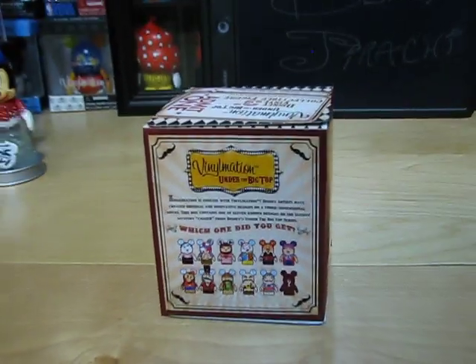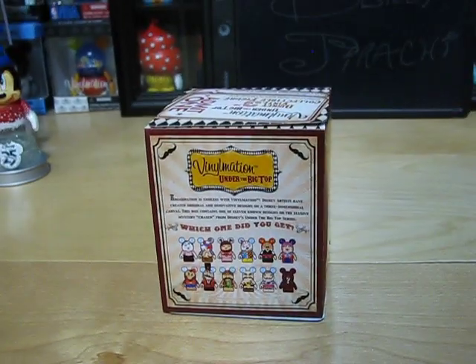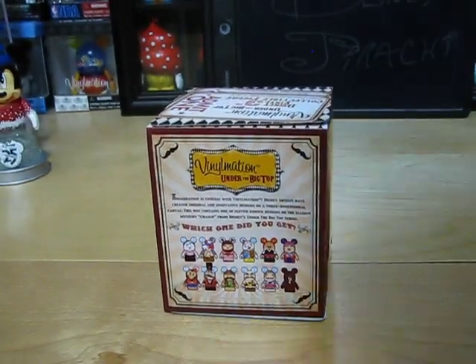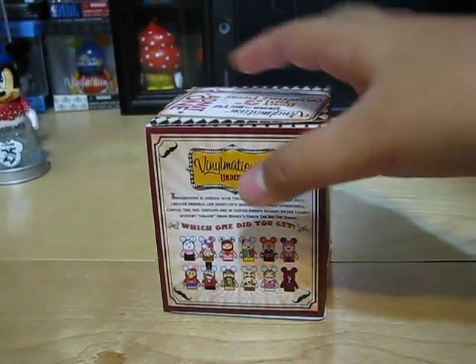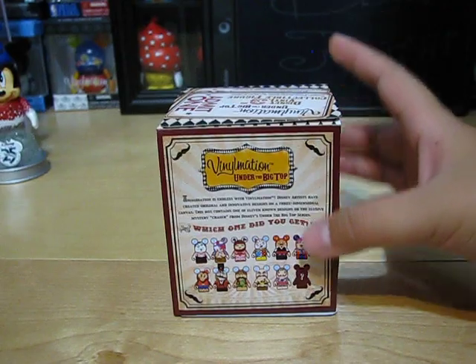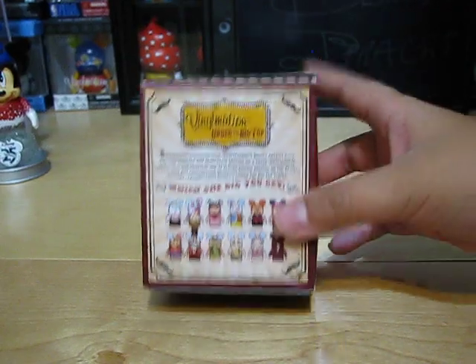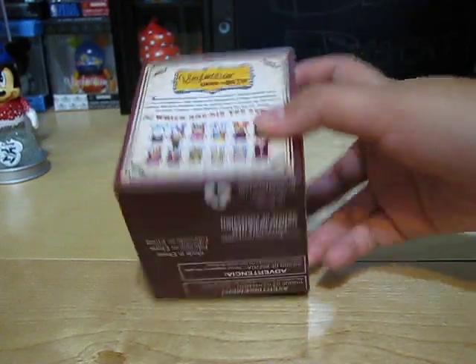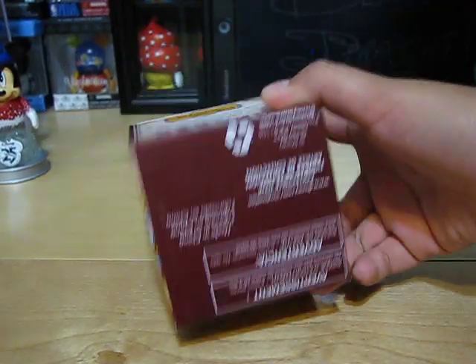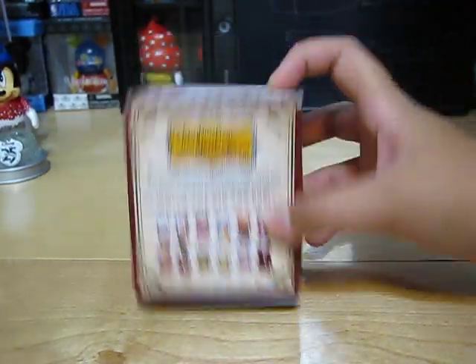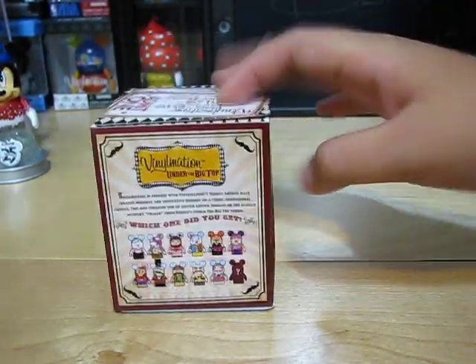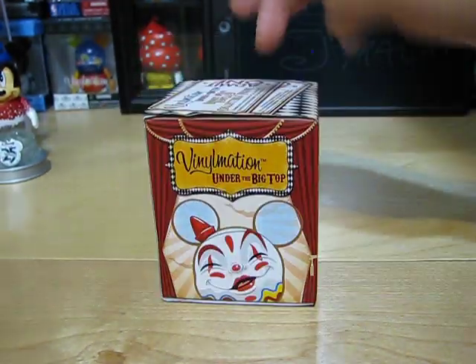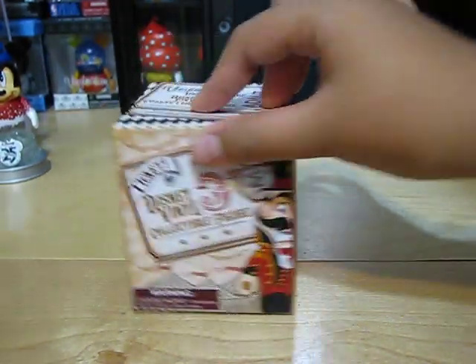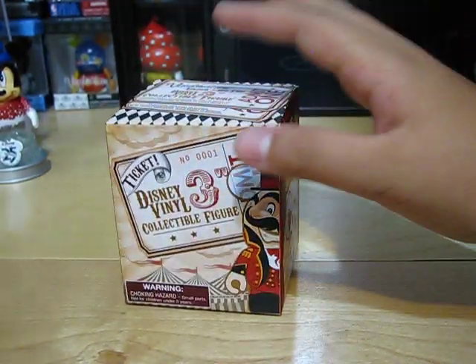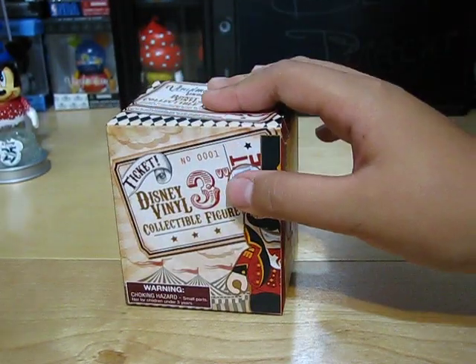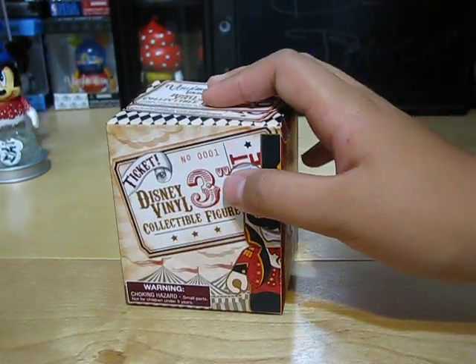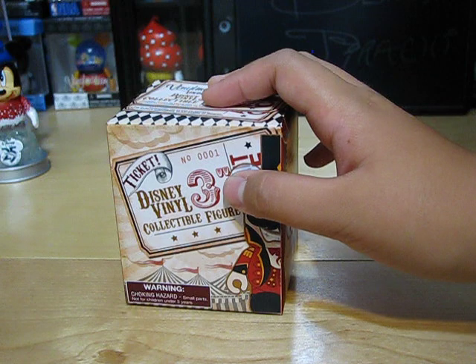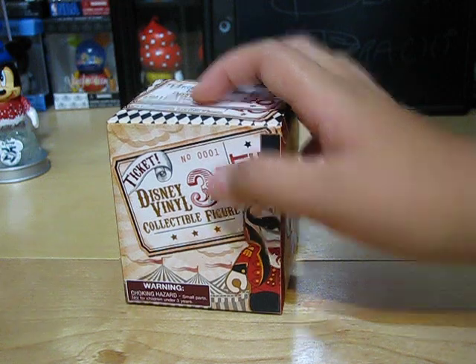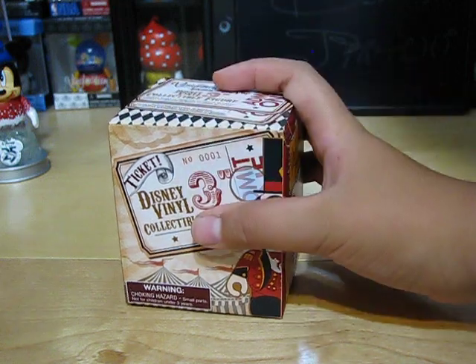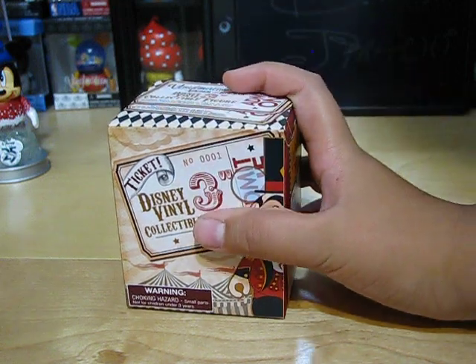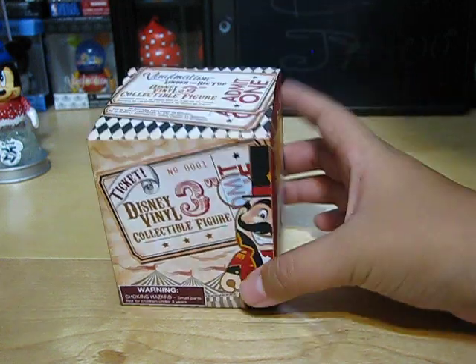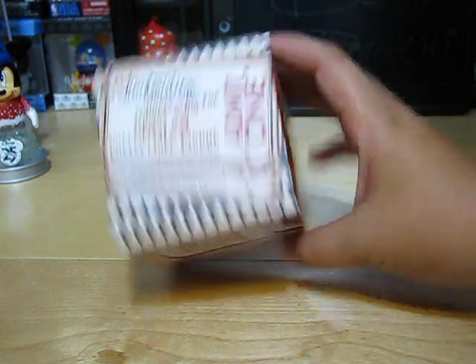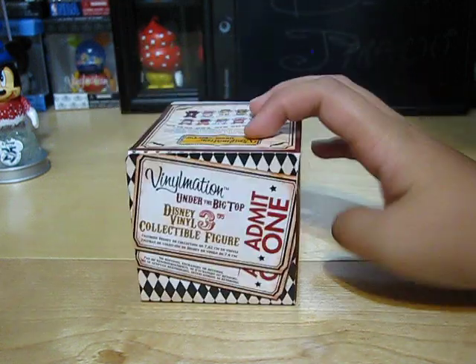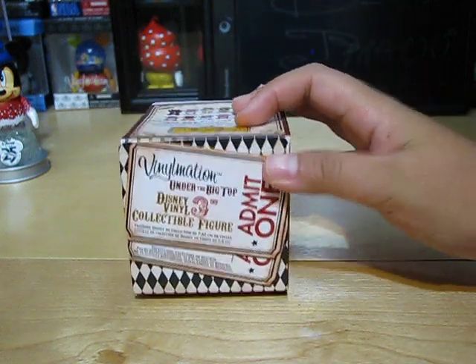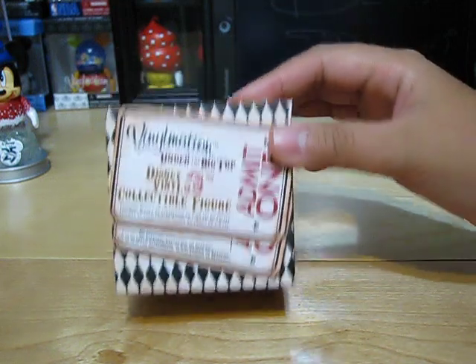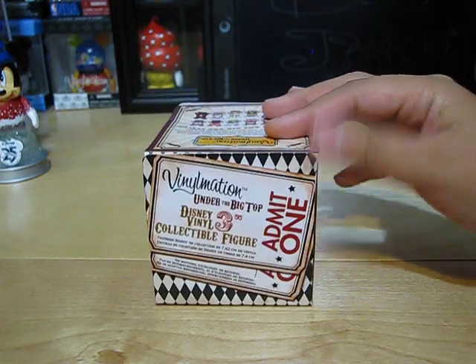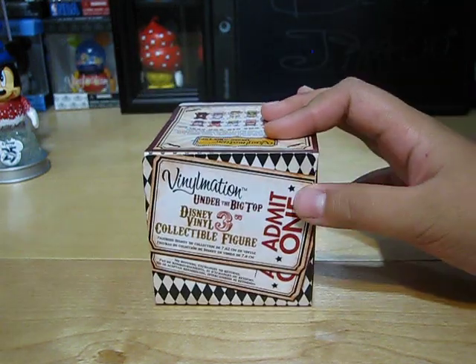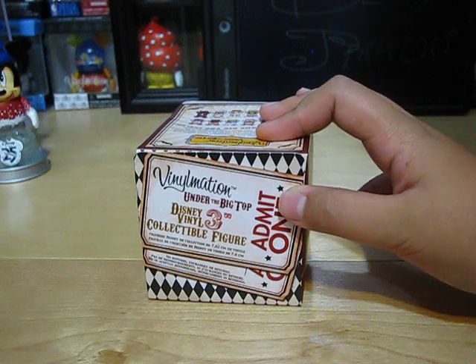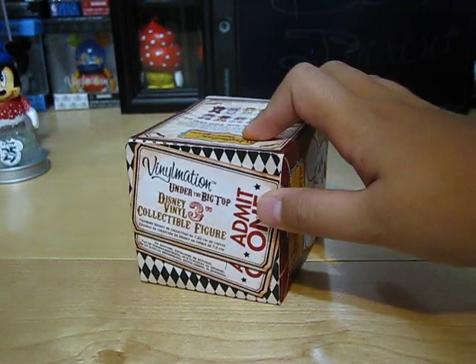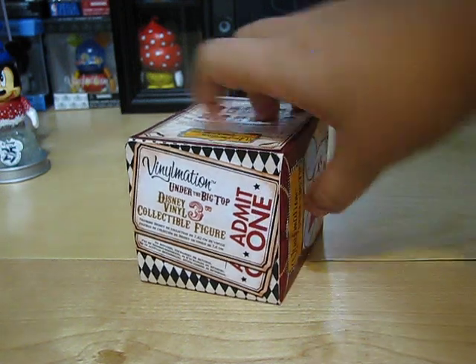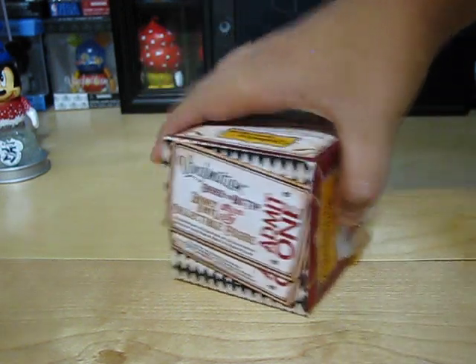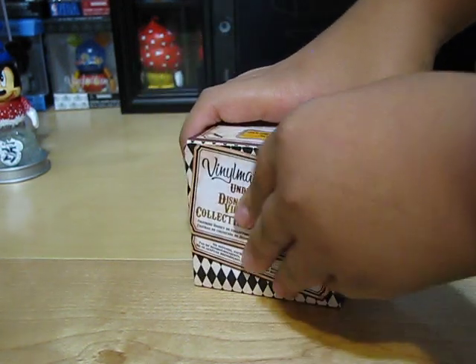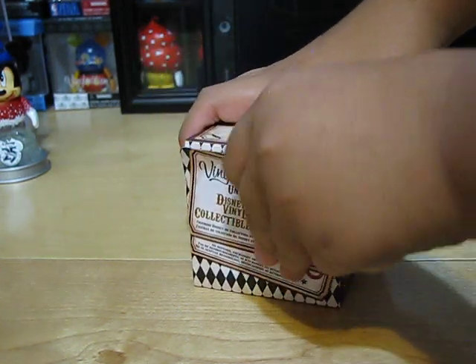I got two blind boxes but I opened one of them already, so I'll be showing you that one and then this one. I'll unbox this one first — they retail for $9.95 each.